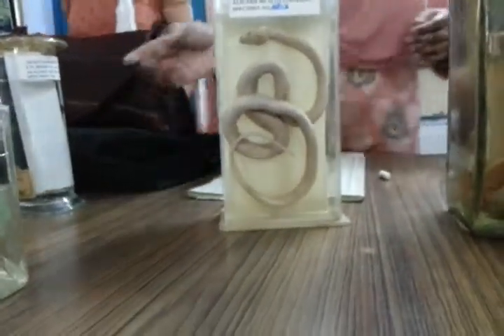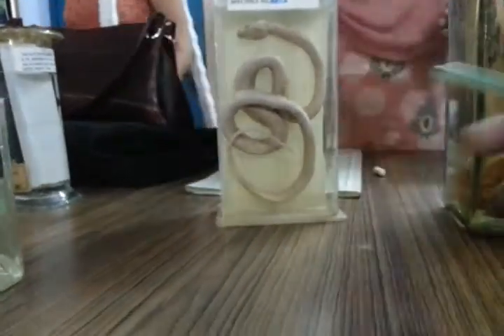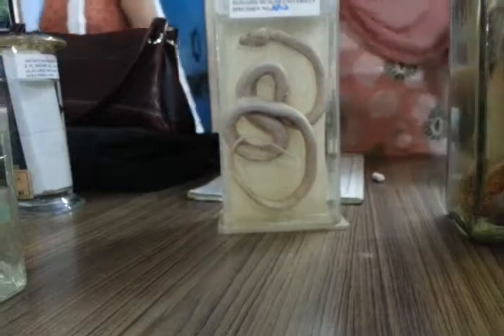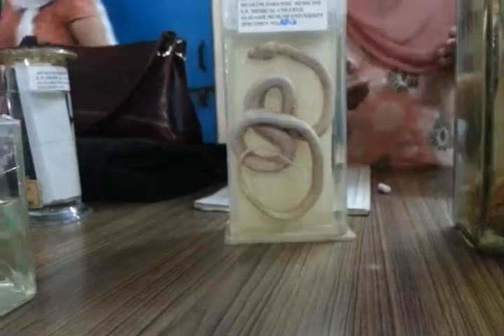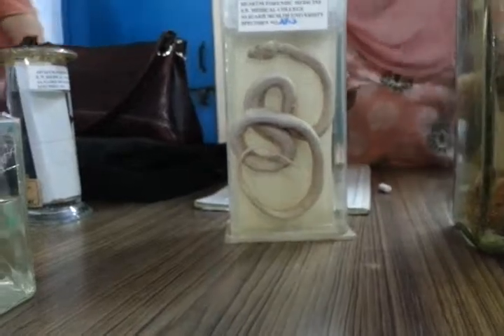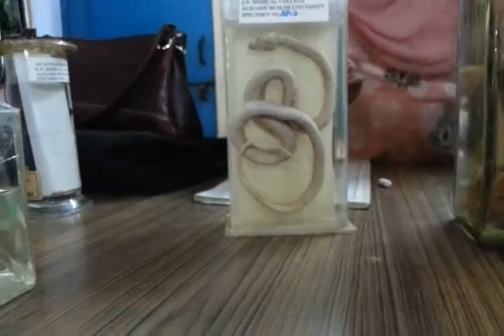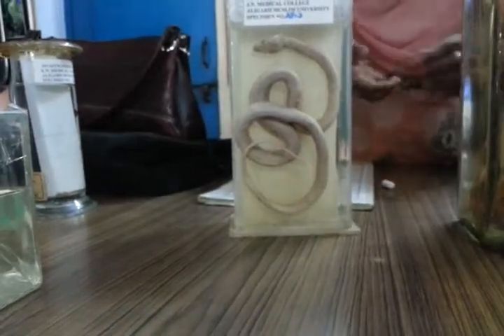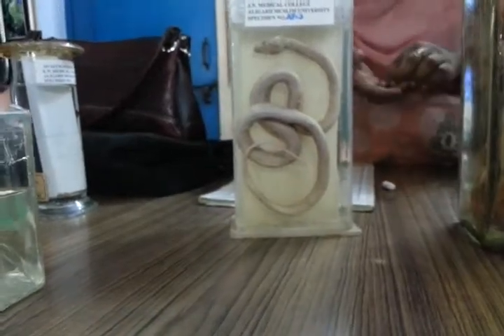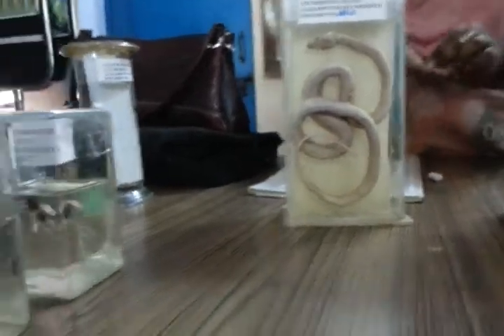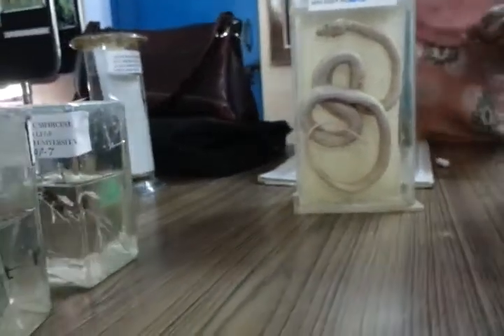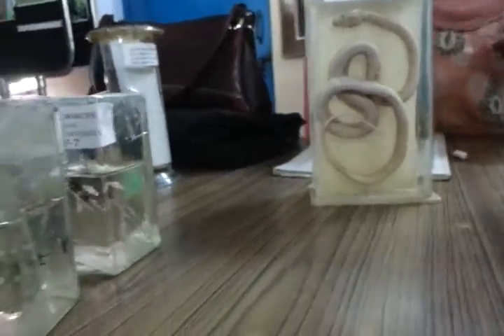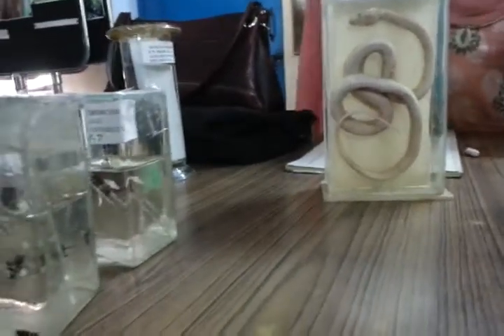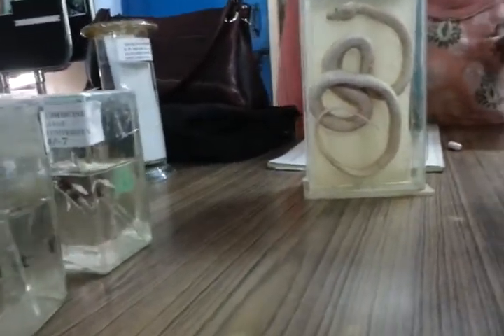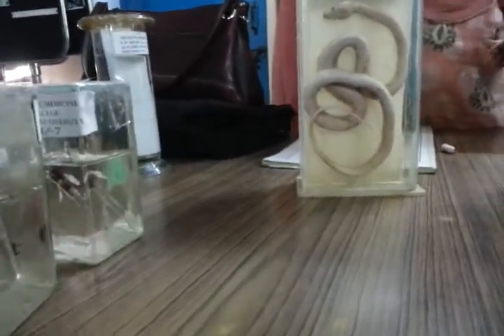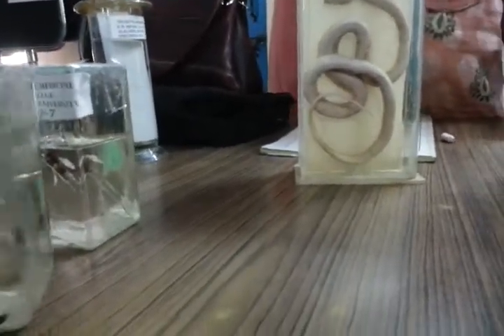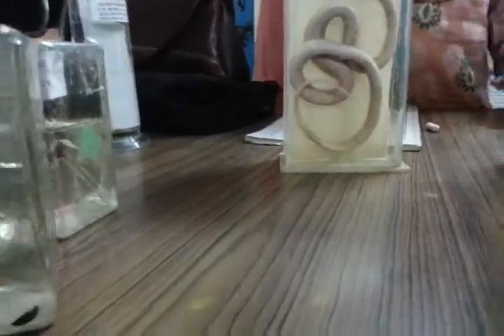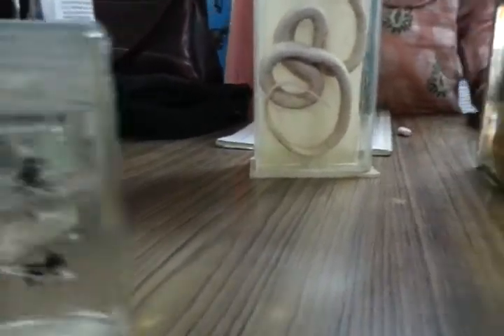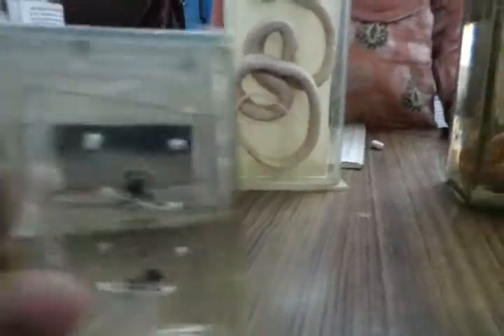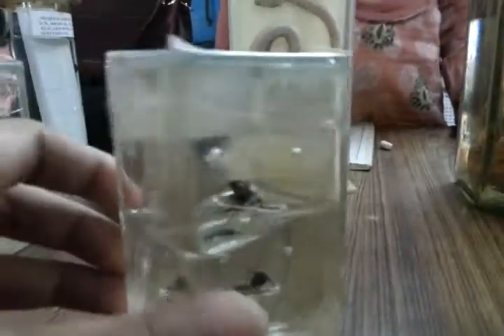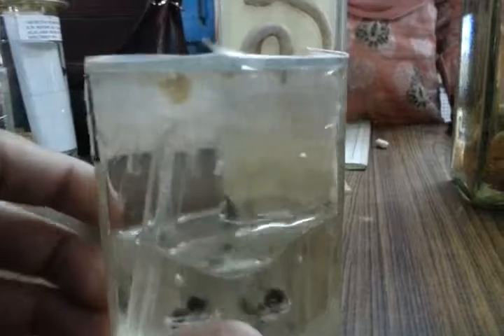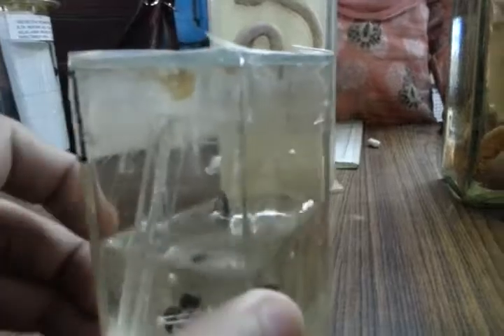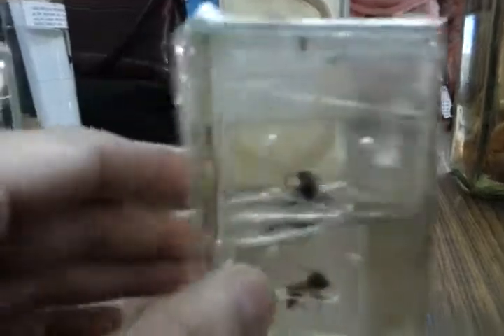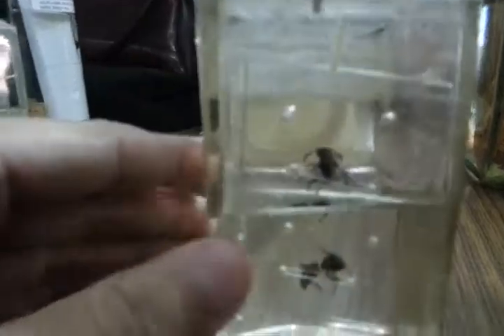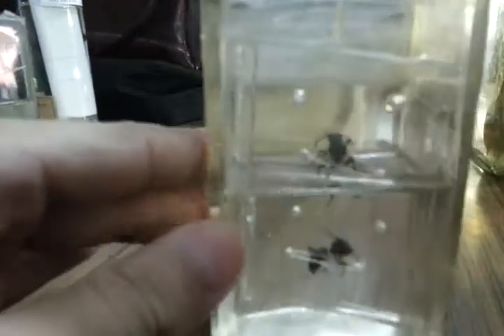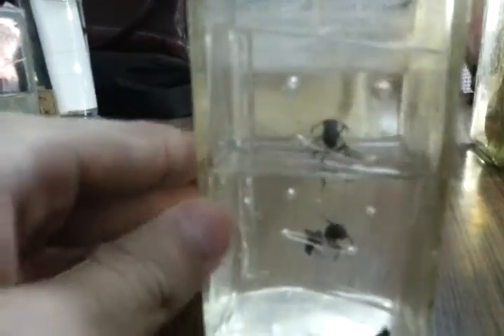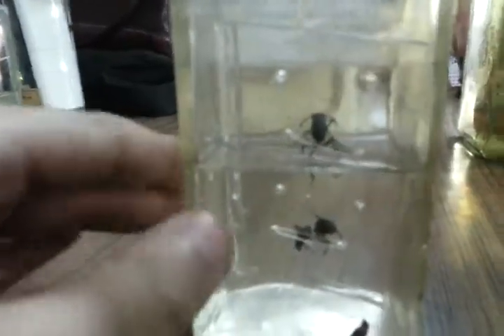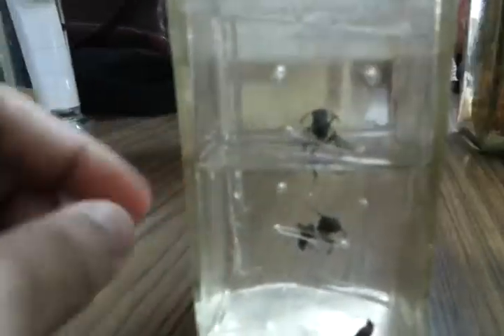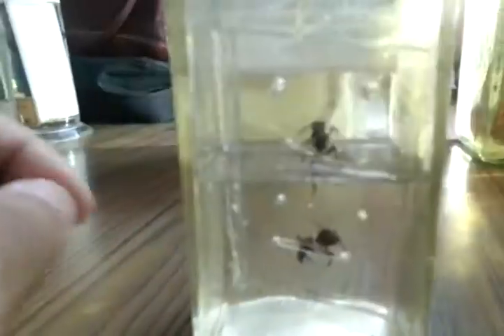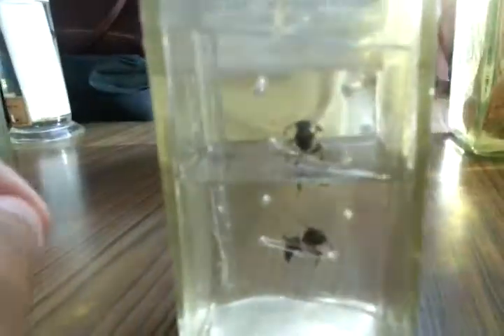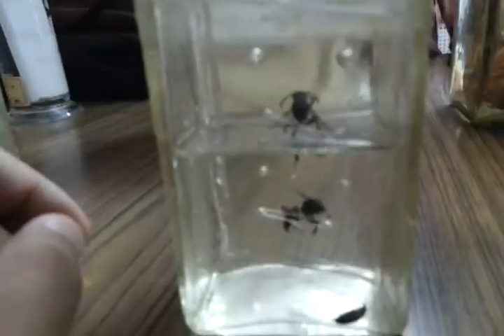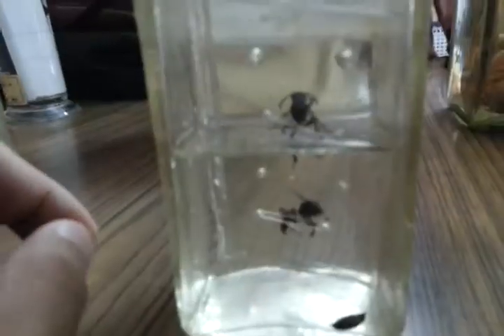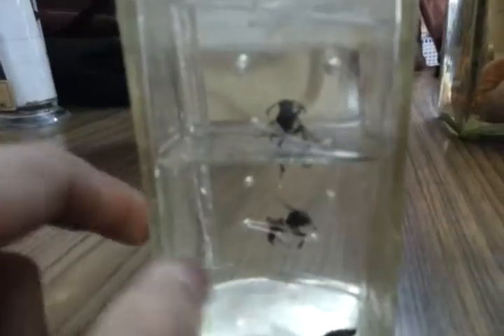This is a Russell Viper. This is a Russell Viper. How do you differentiate between Russell Viper and Cobra?